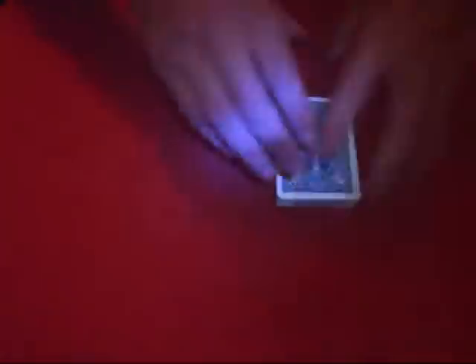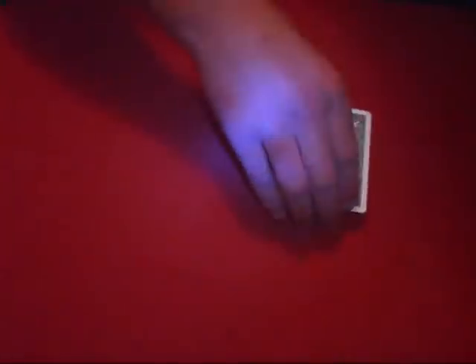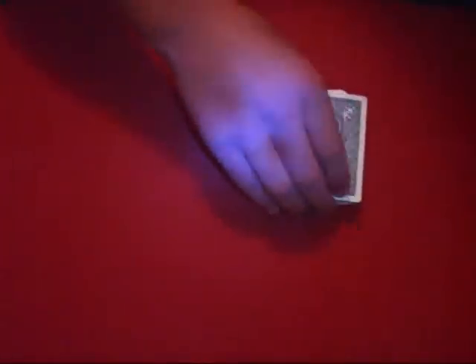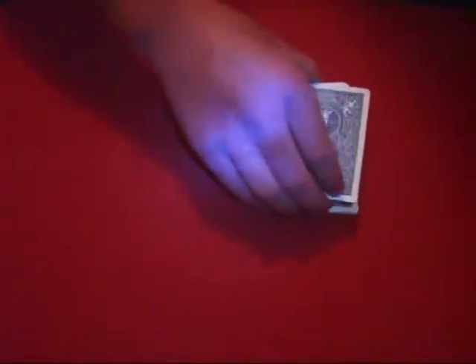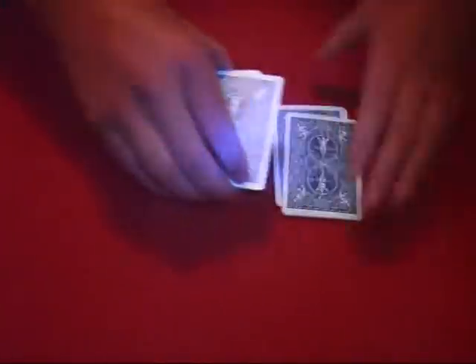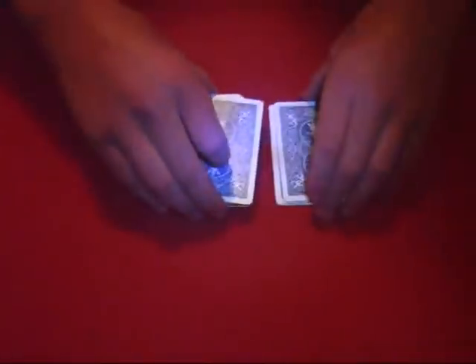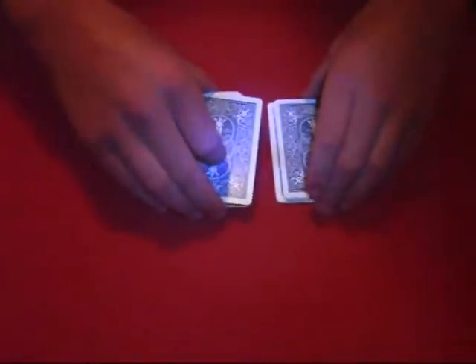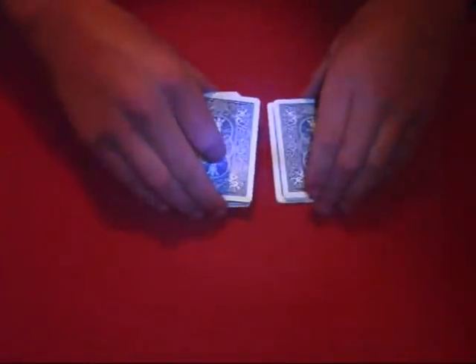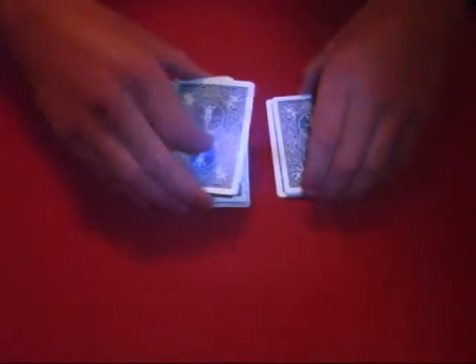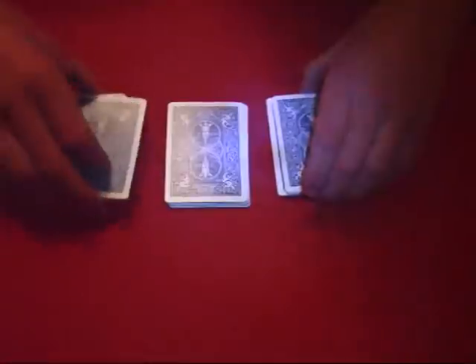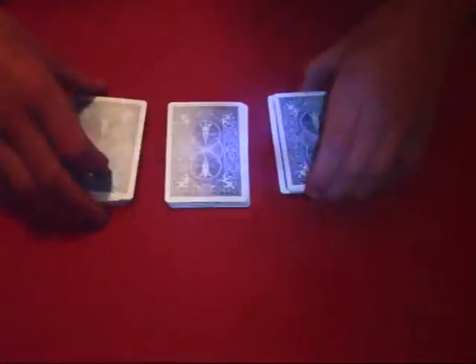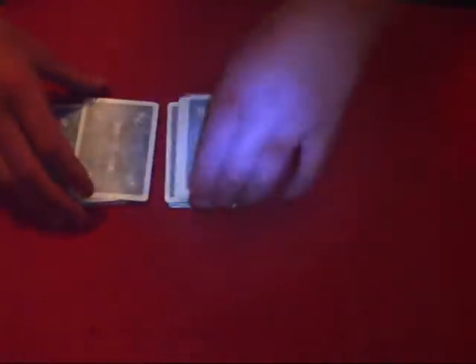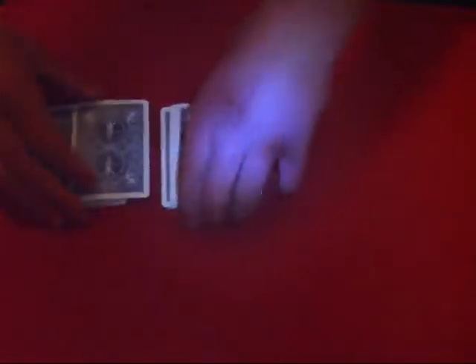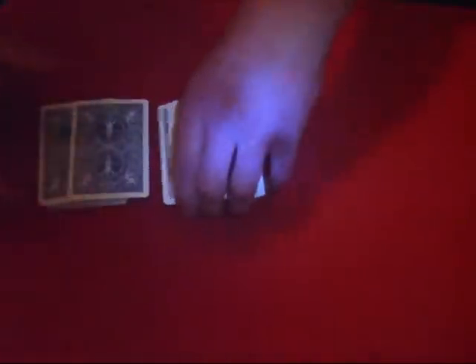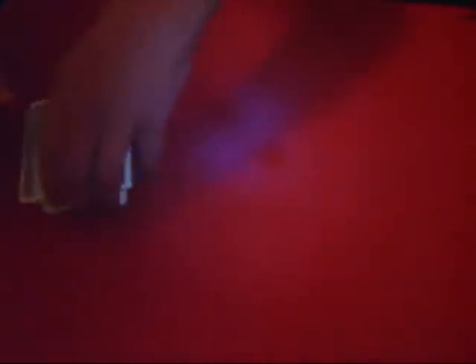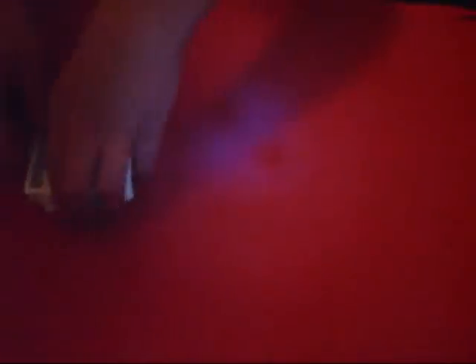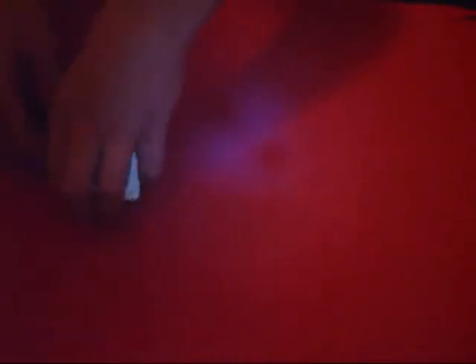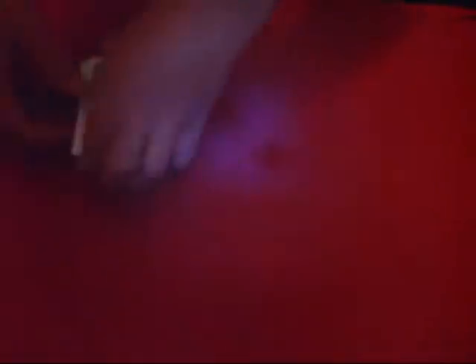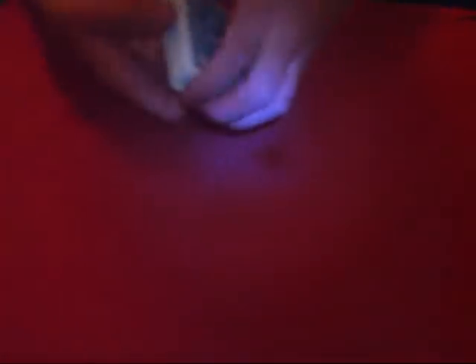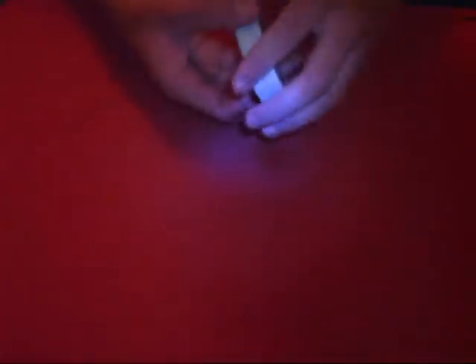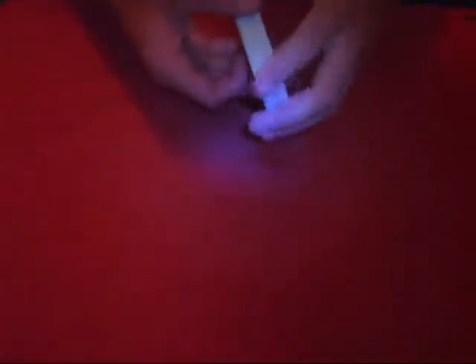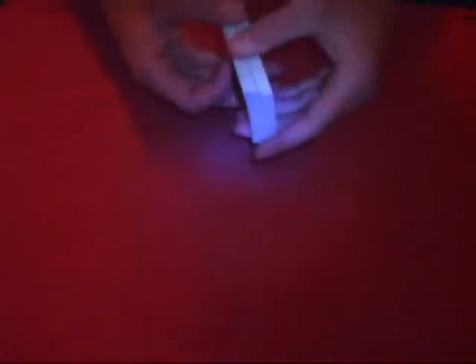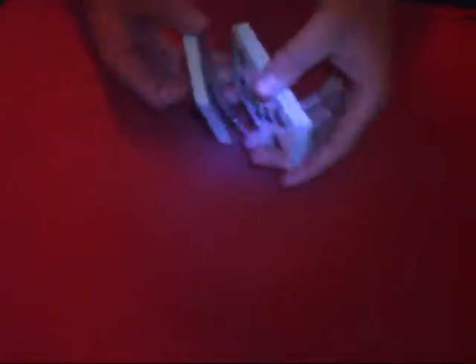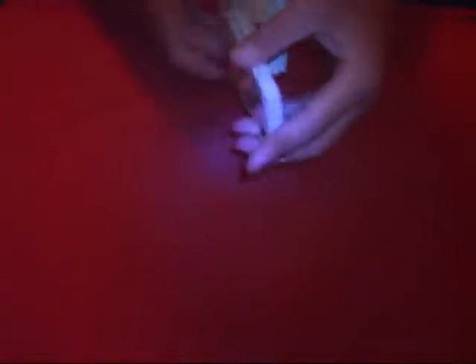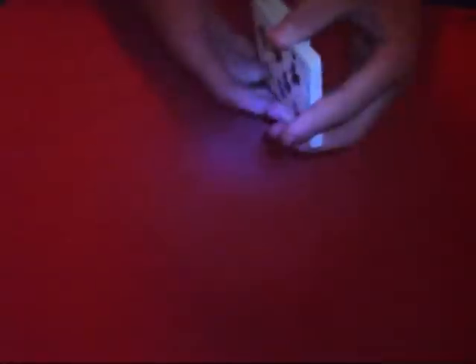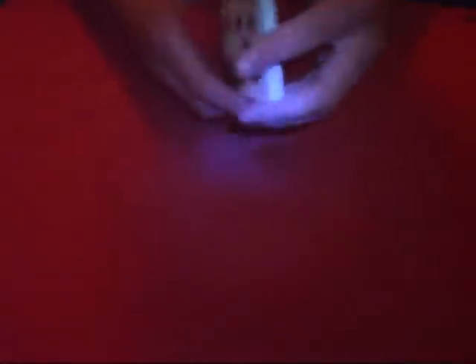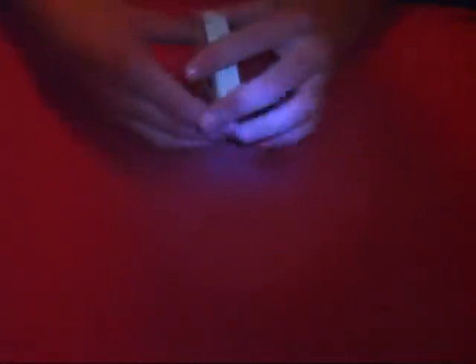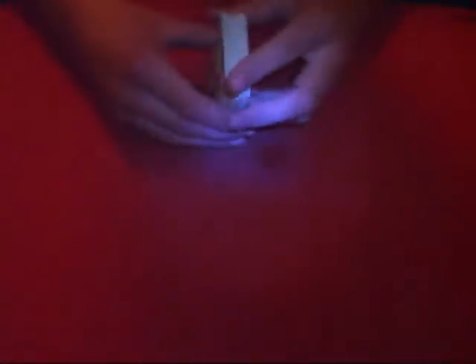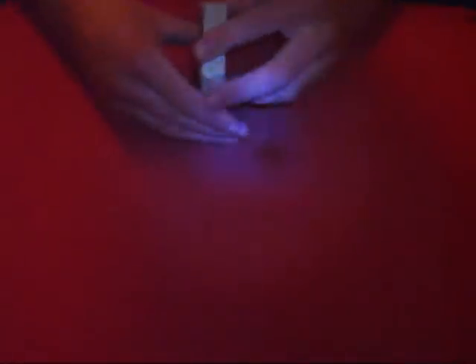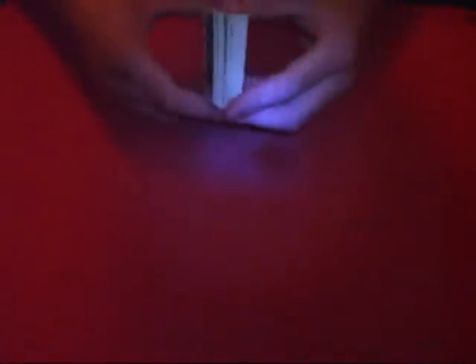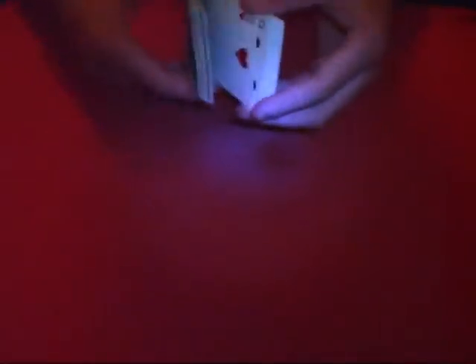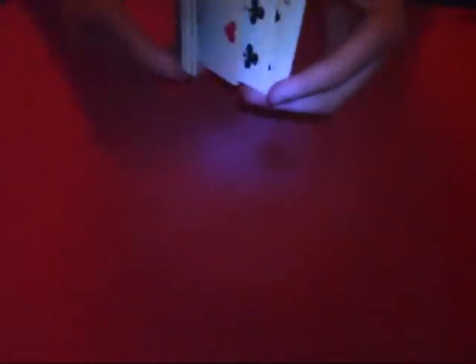Now third the deck. Half it again. Heaps of halves and cuts and all.